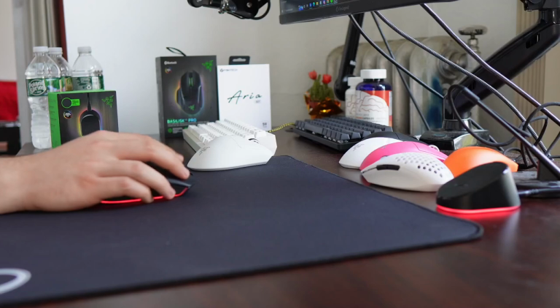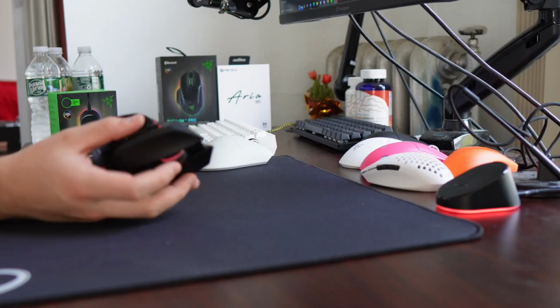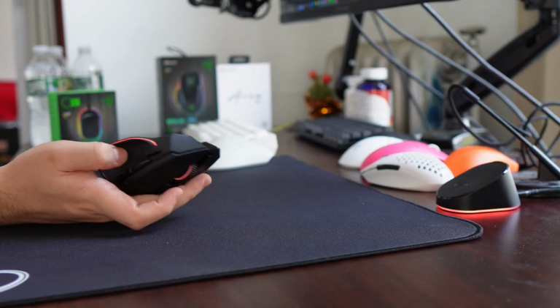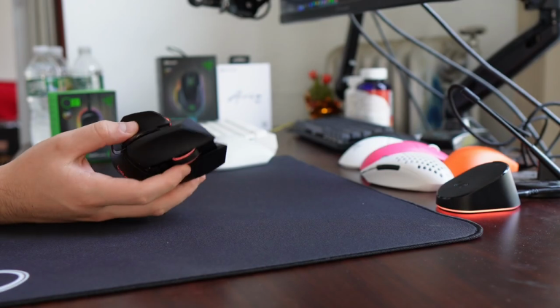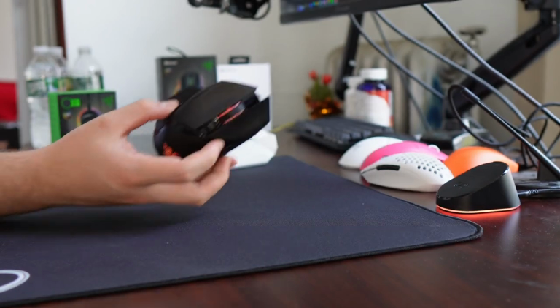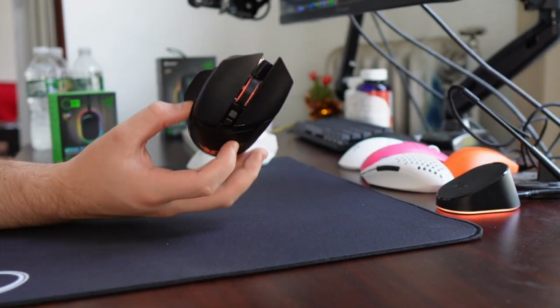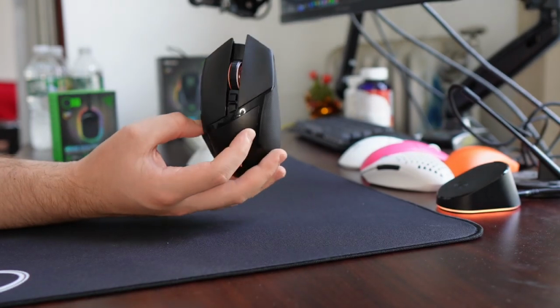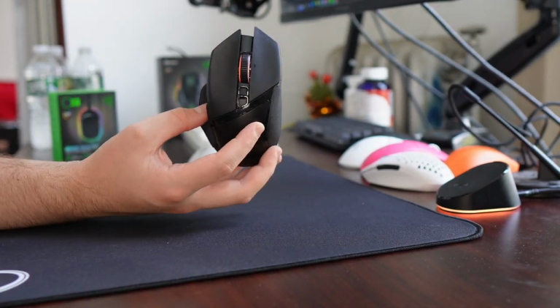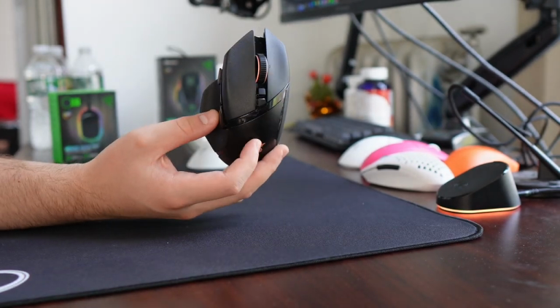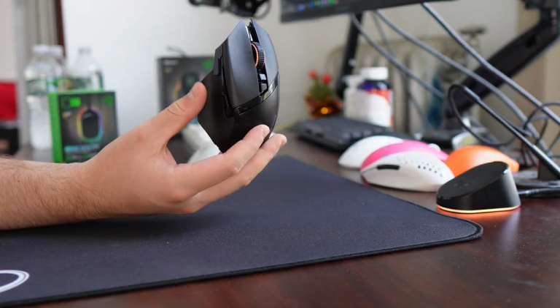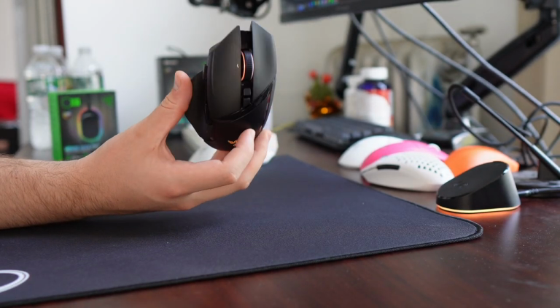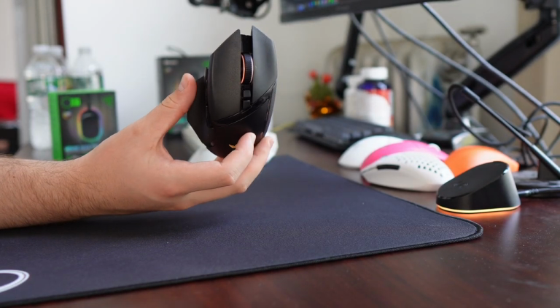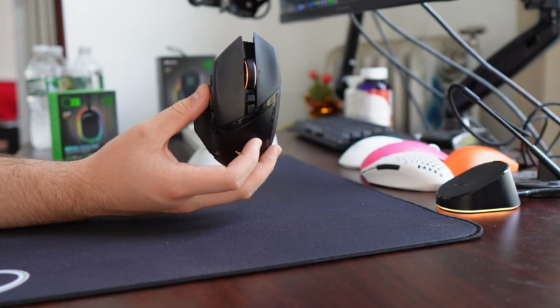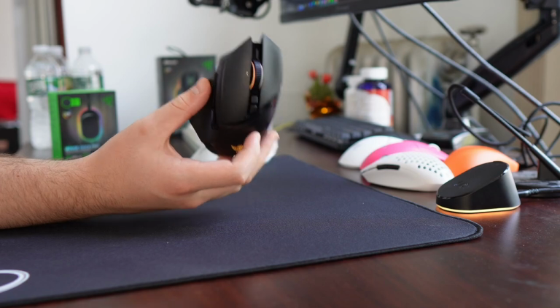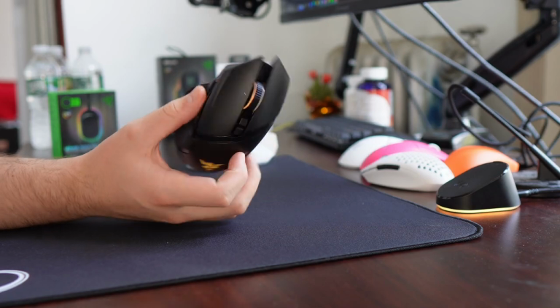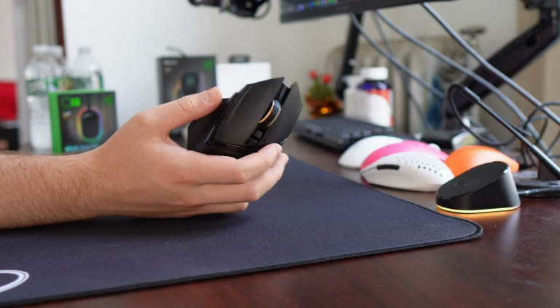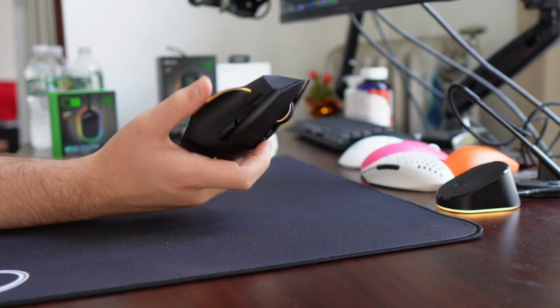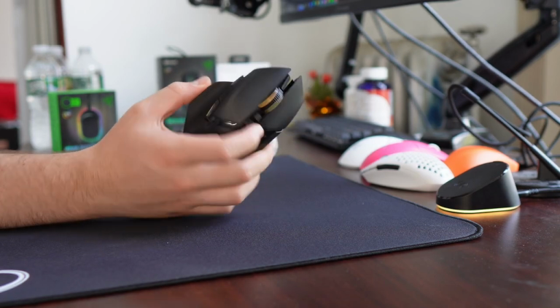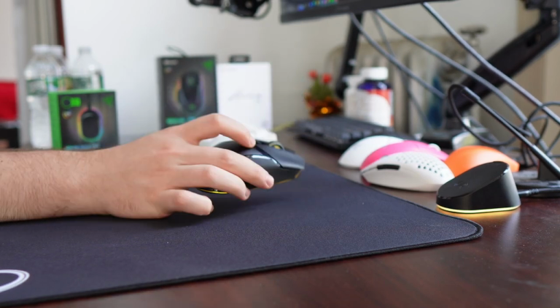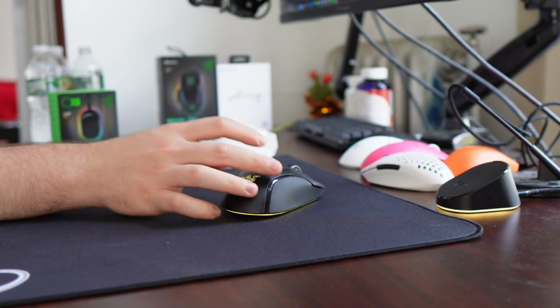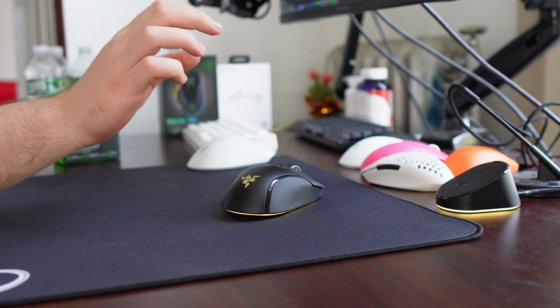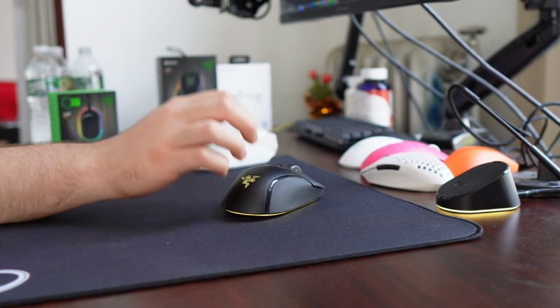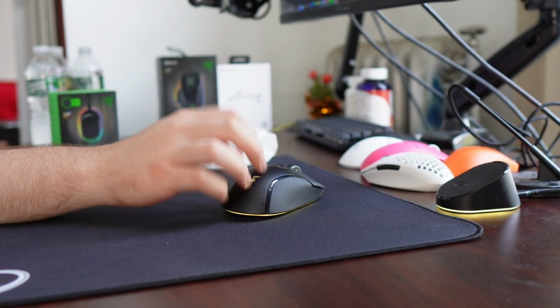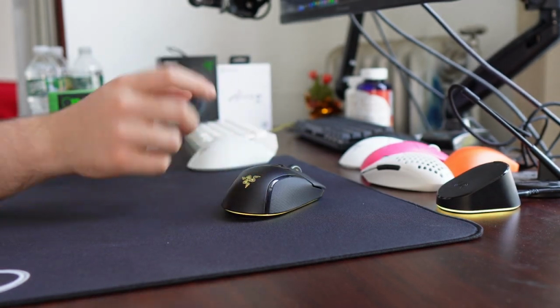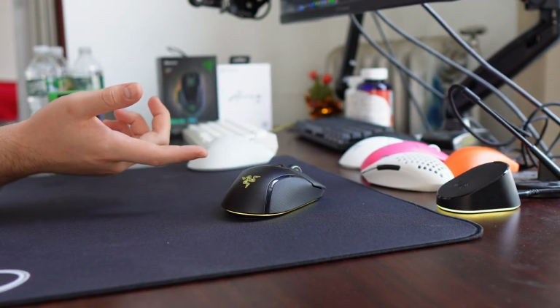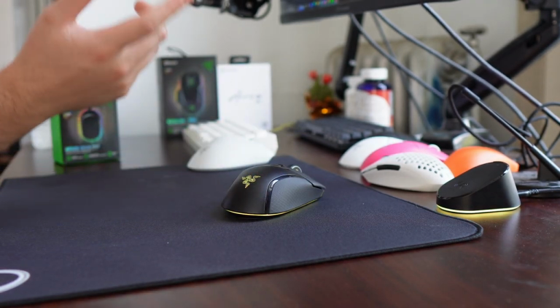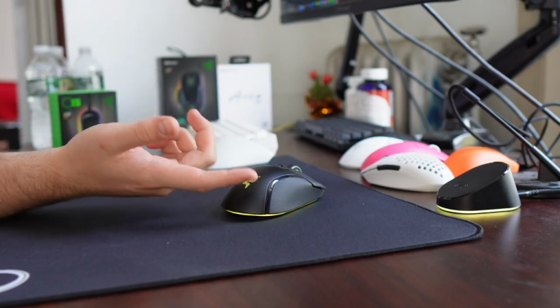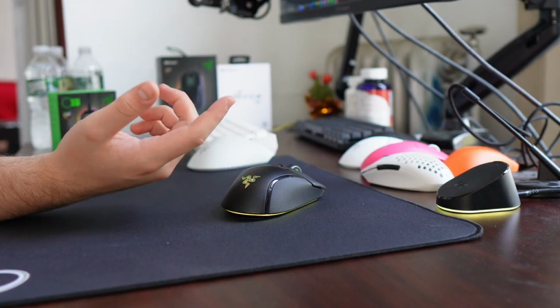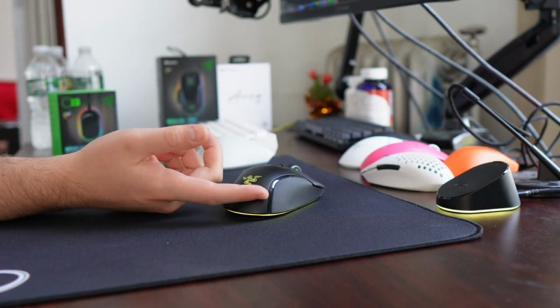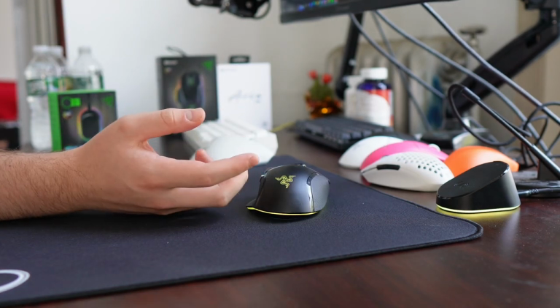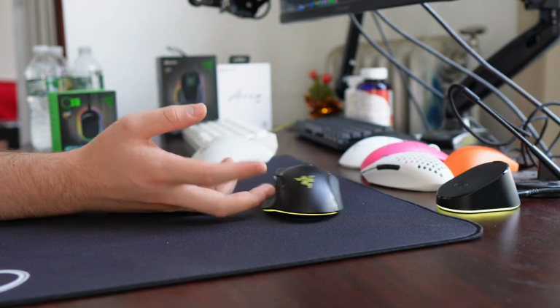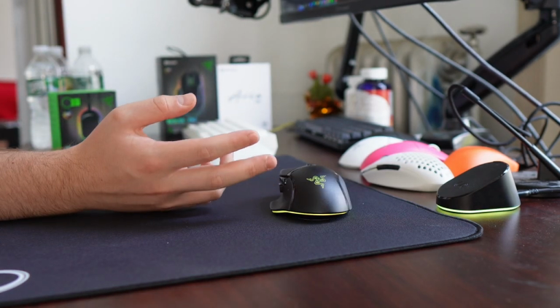What's good YouTube? It's Bordzee, and every so often there is a mouse release that just doesn't make a lot of sense to me, and that is what we are going to be covering in this video — the Razer Basilisk V3 Pro.